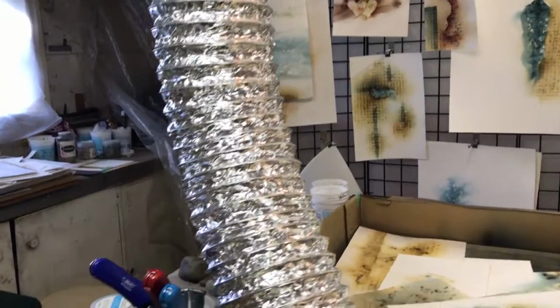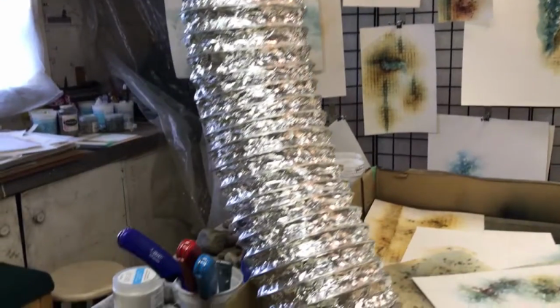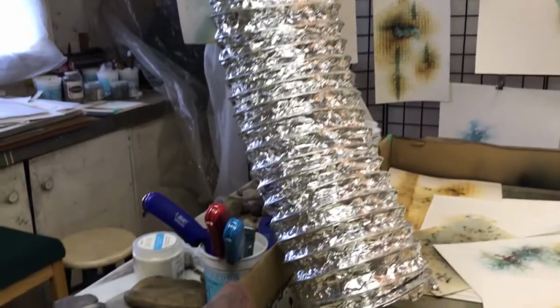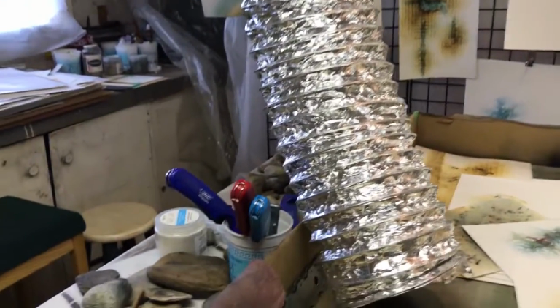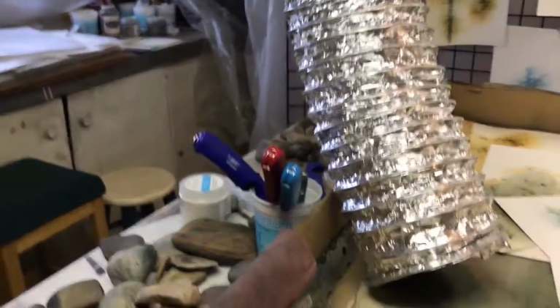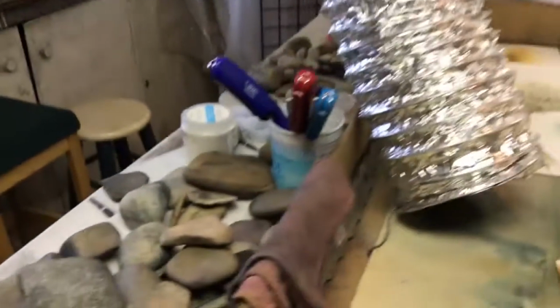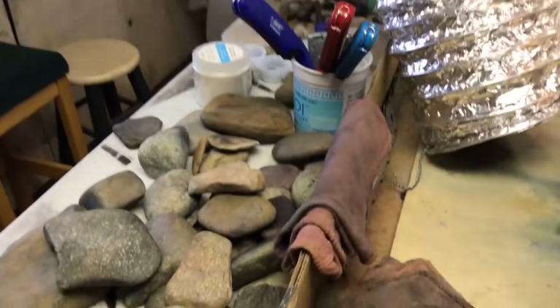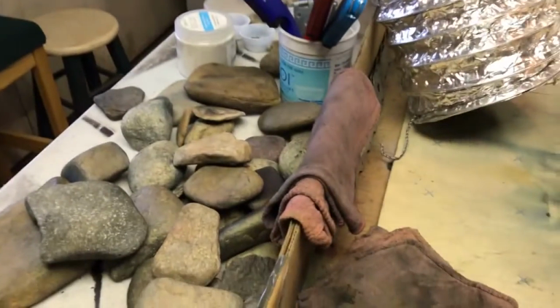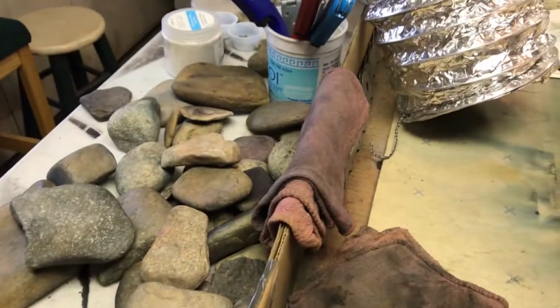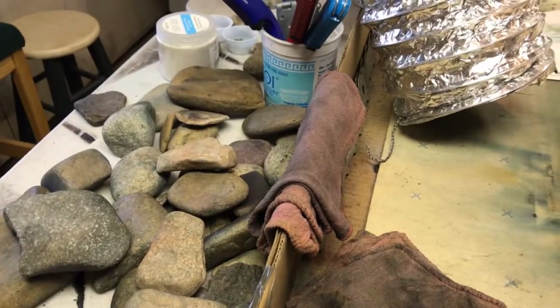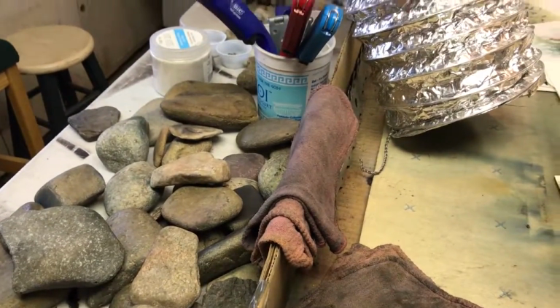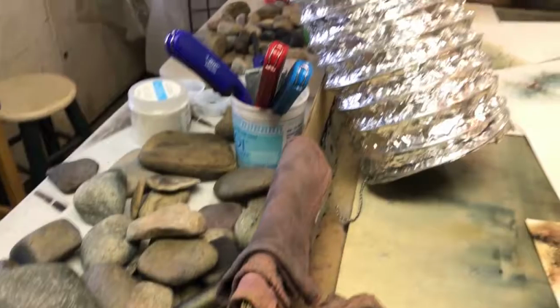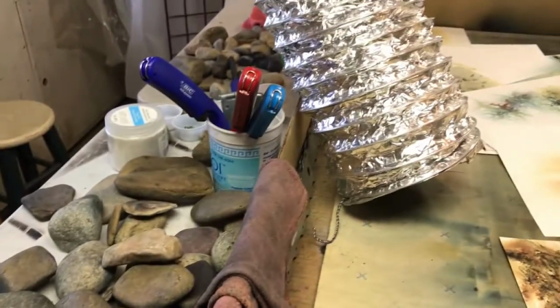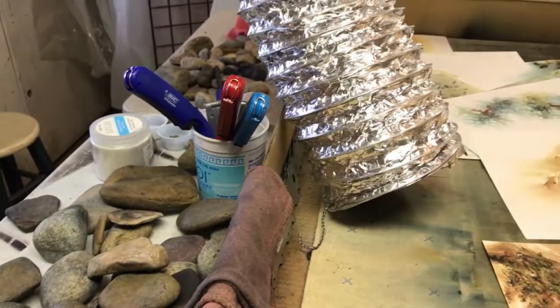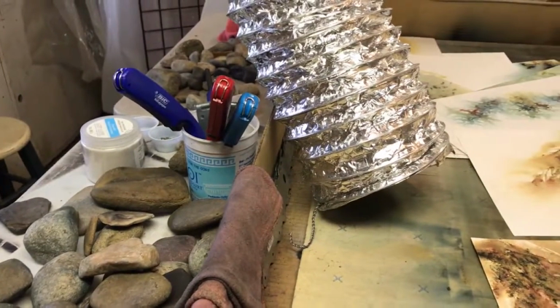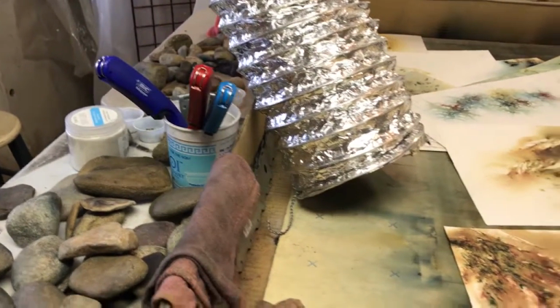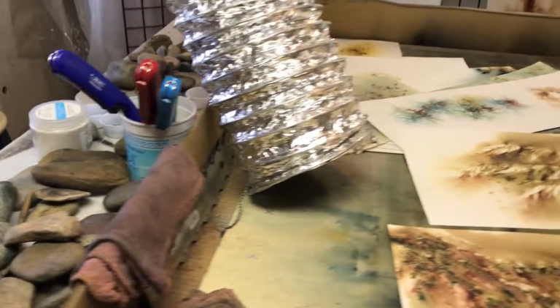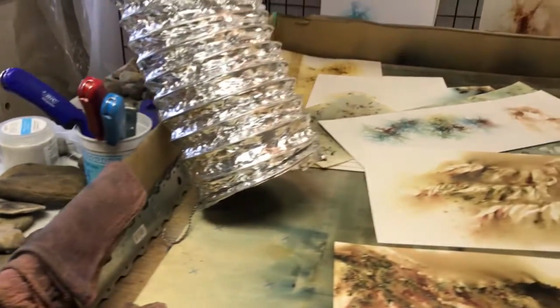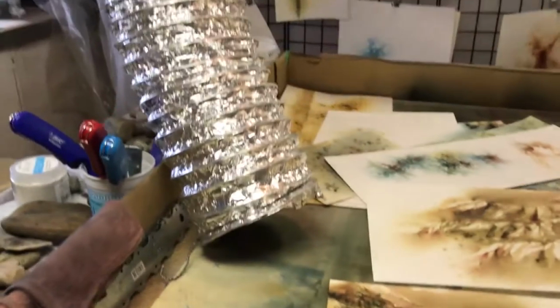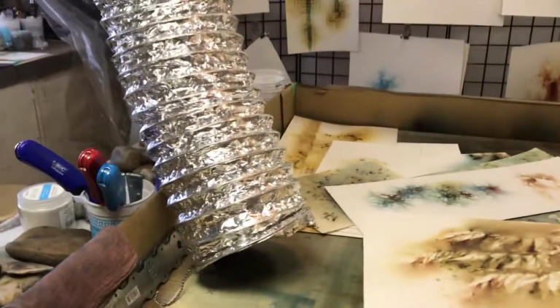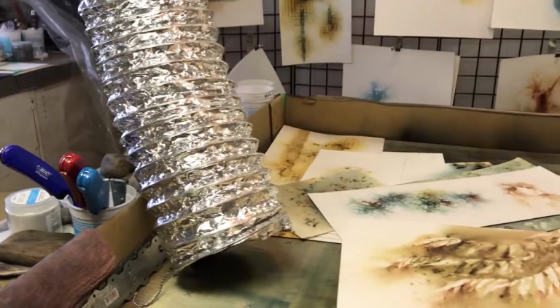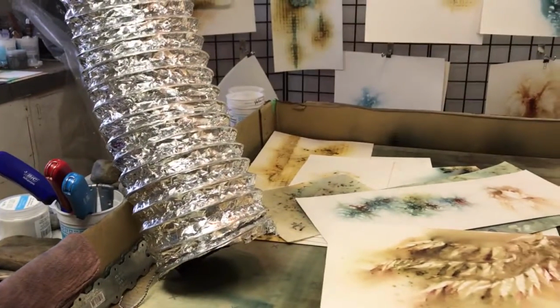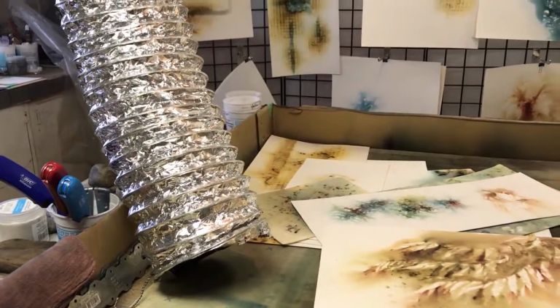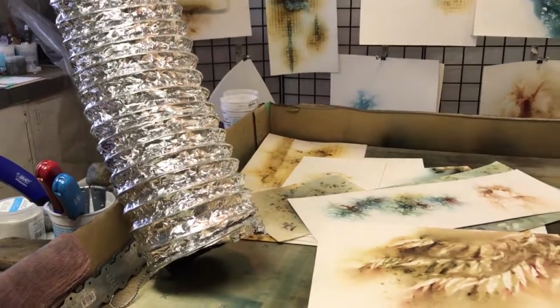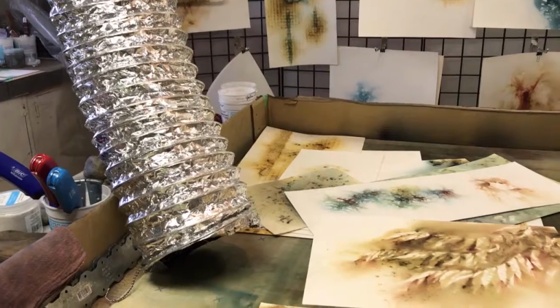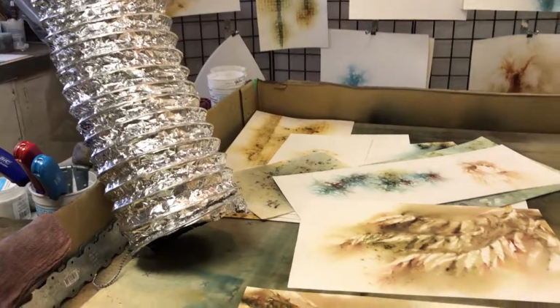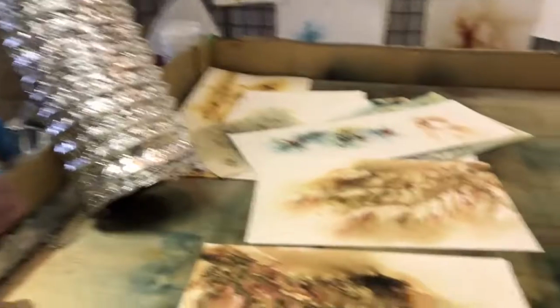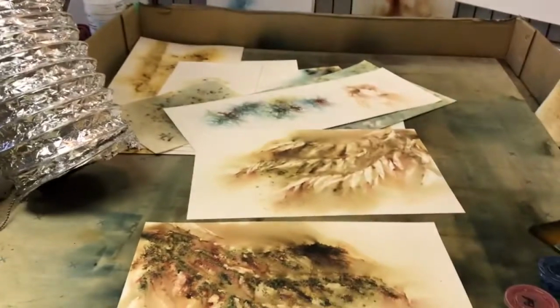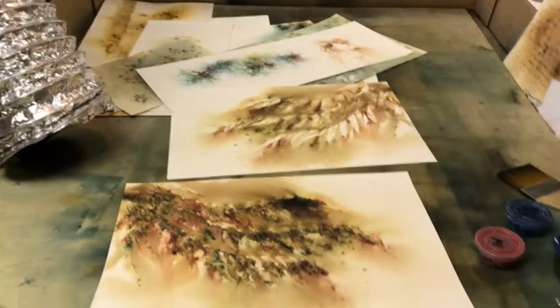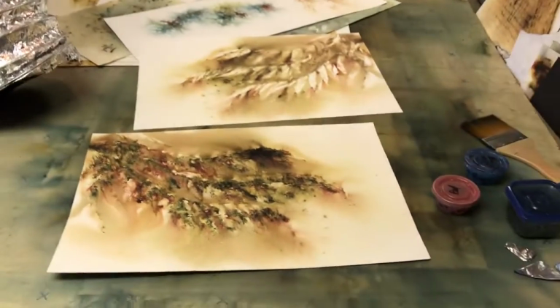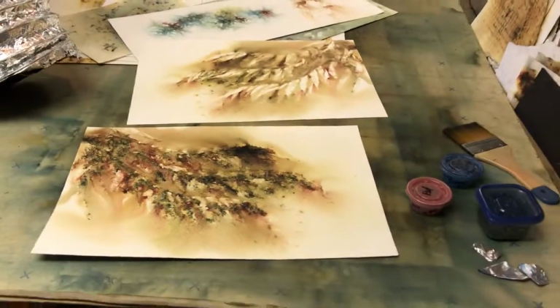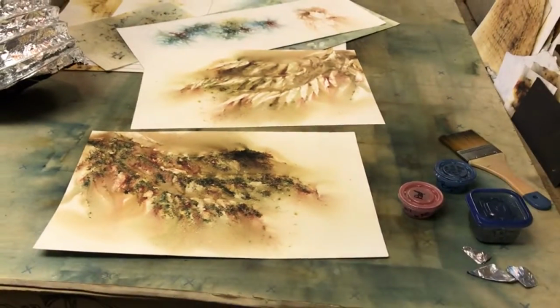Some of my favorite tools, surprisingly, are rocks. Also lighters, of course, shop rags. The big shiny thing is an exhaust vent. This is actually where I burn.